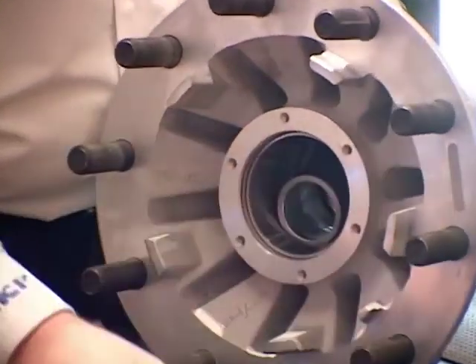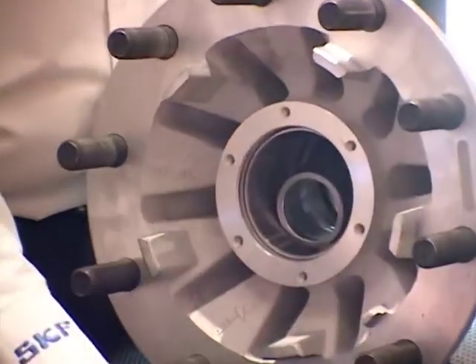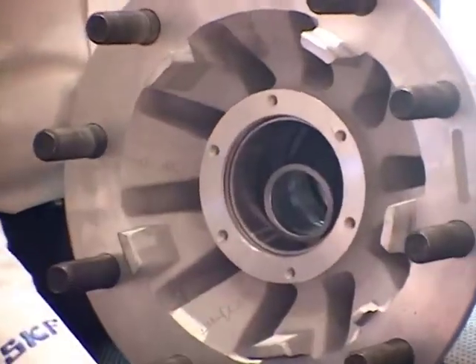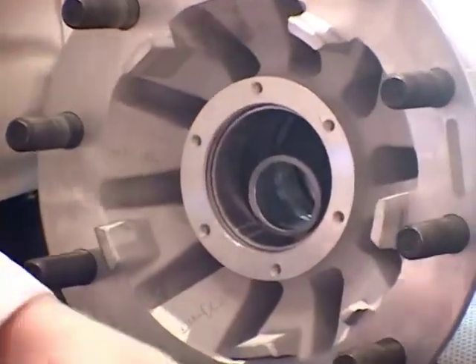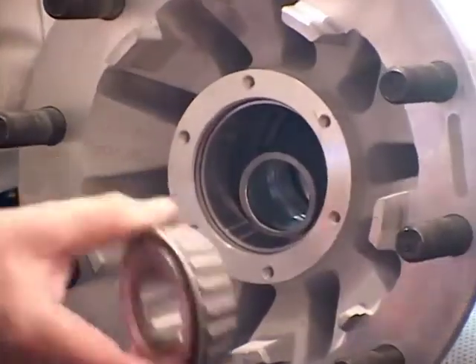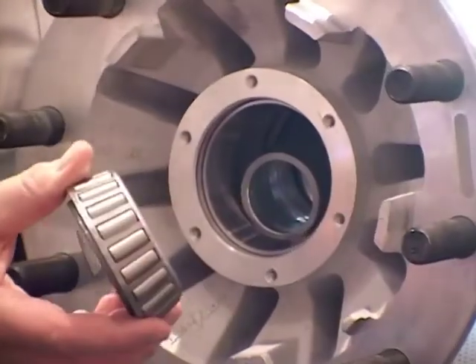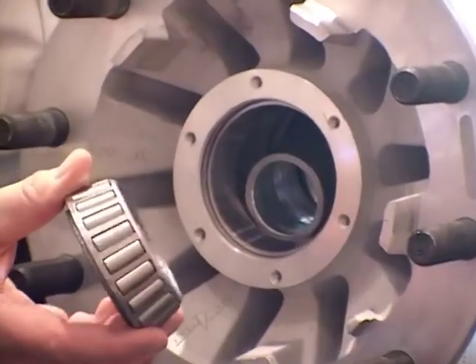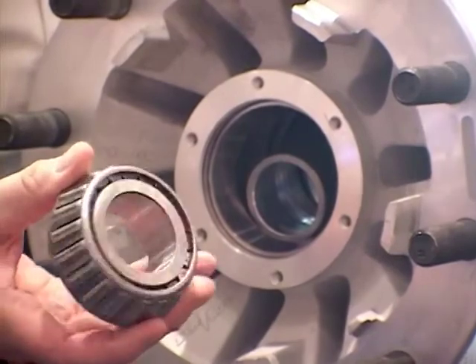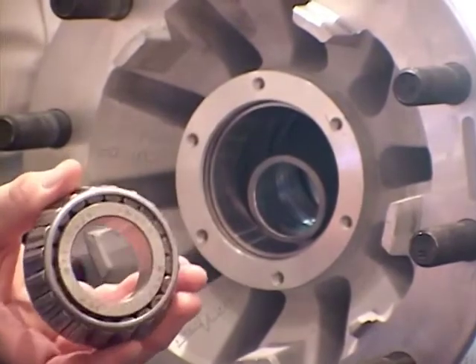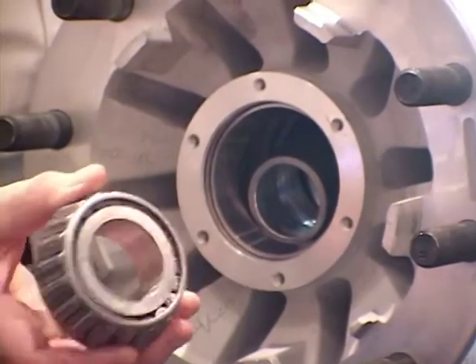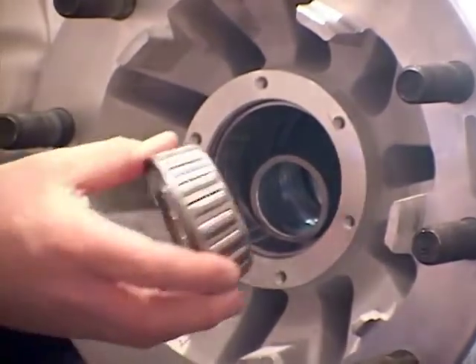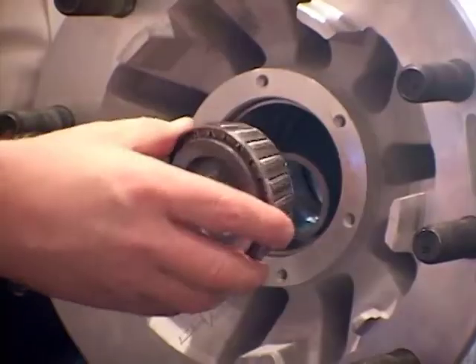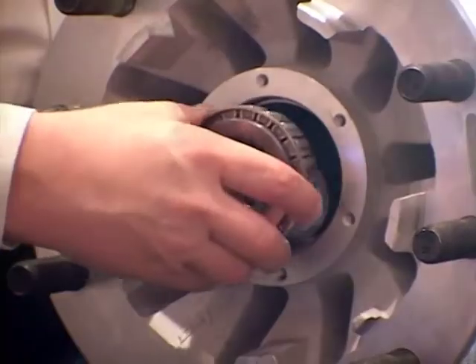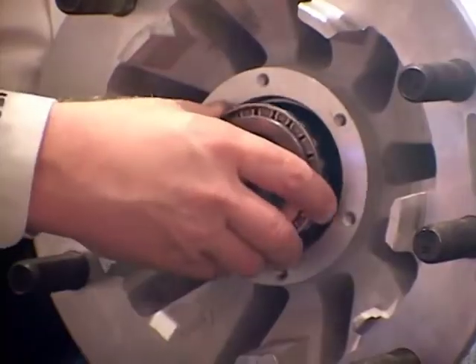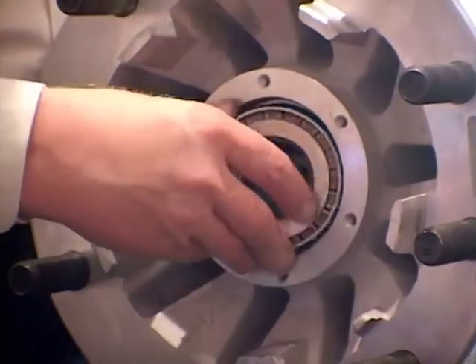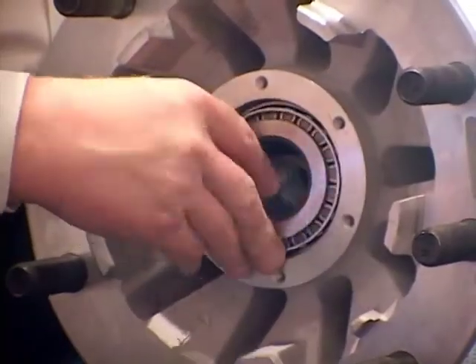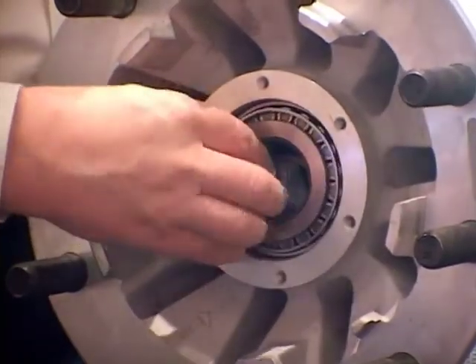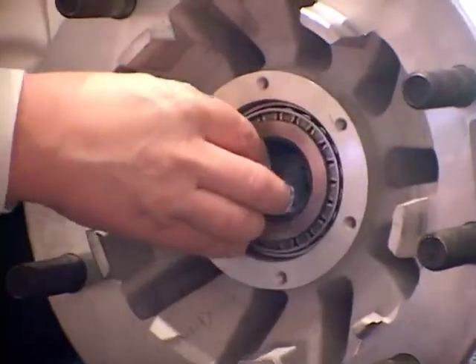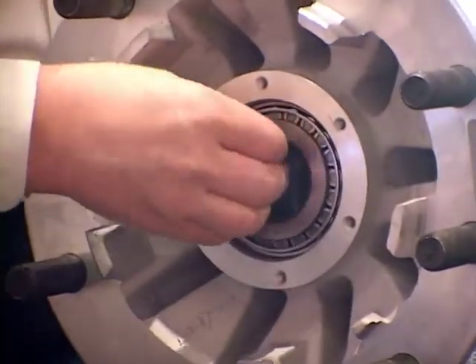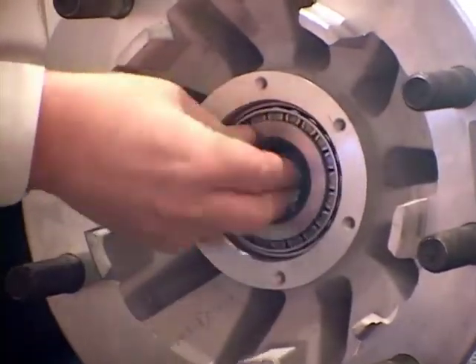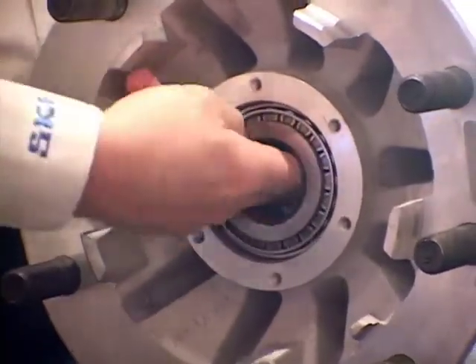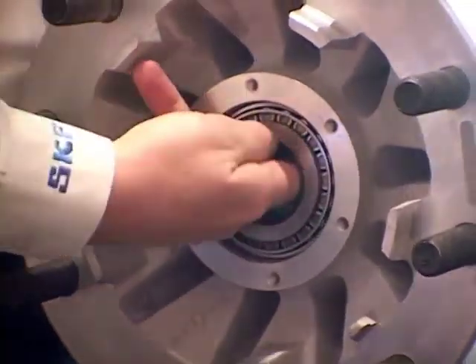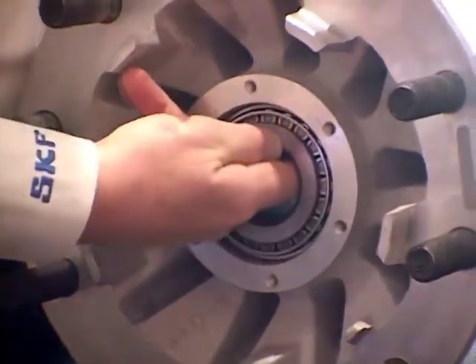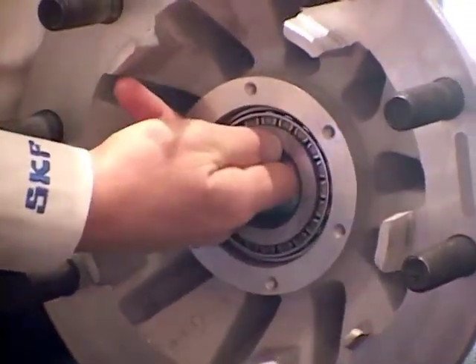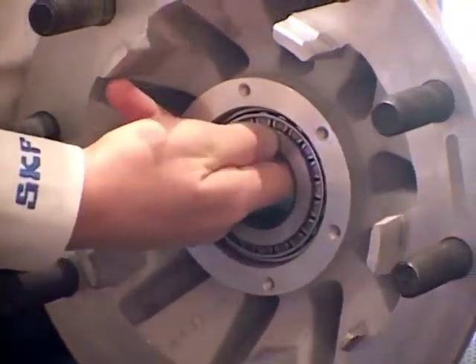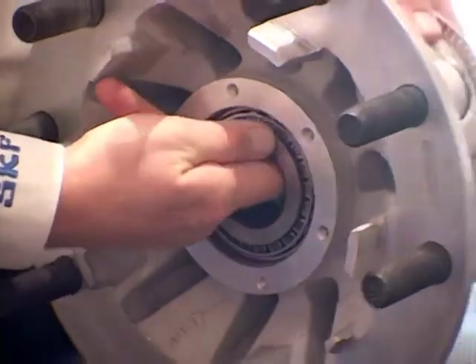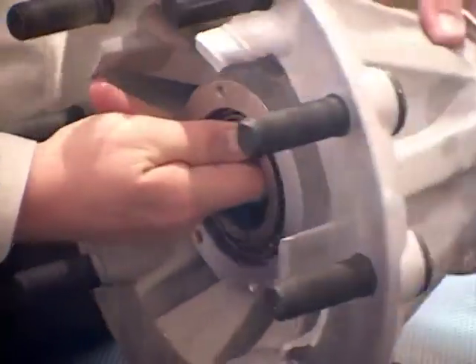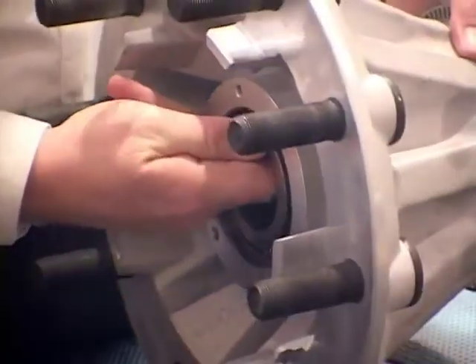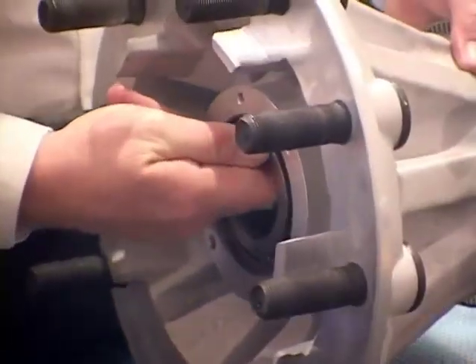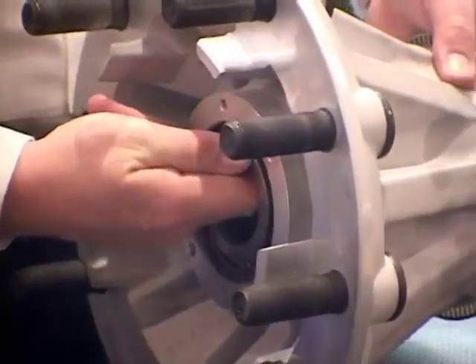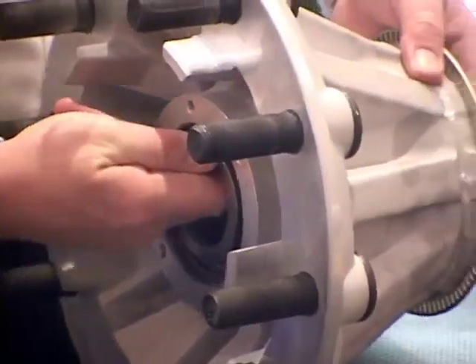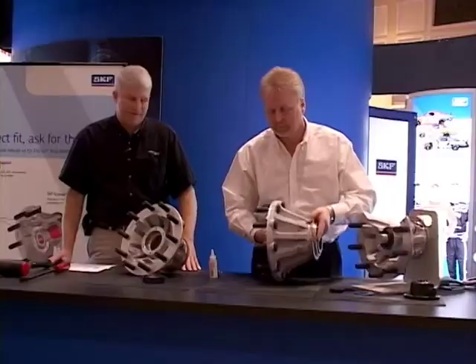We install the outer bearing, hold it in place, reaching through the bearing, and align the spacer as you slide the hub up onto the spindle.